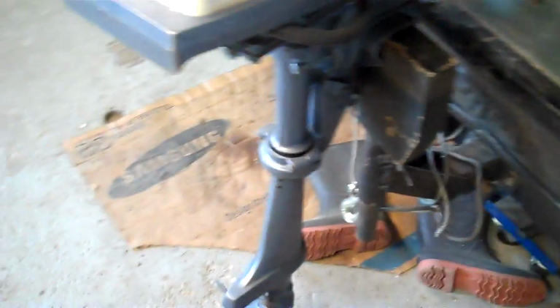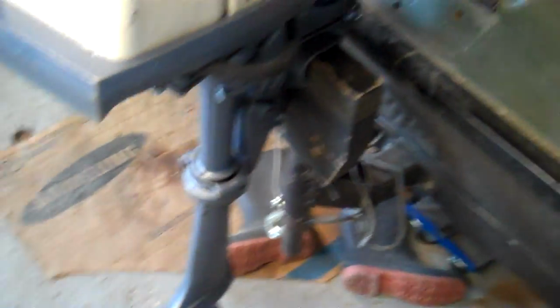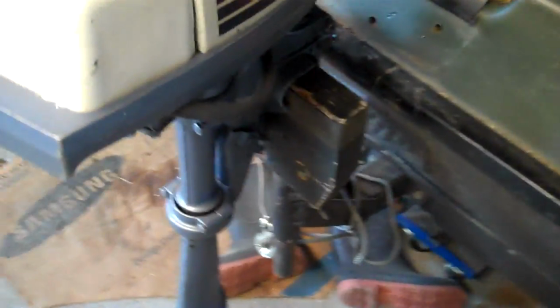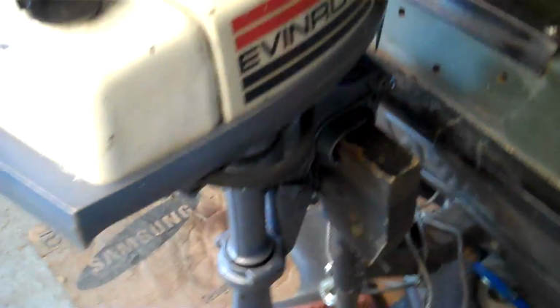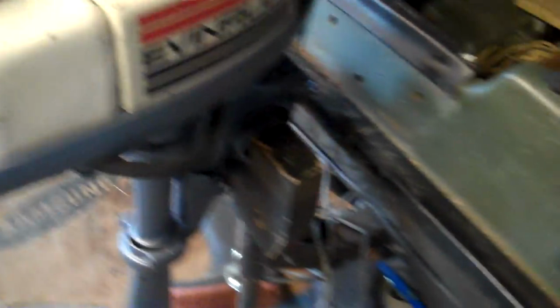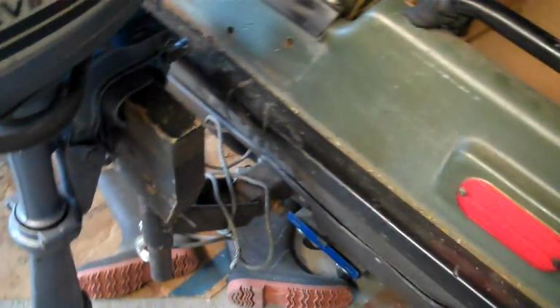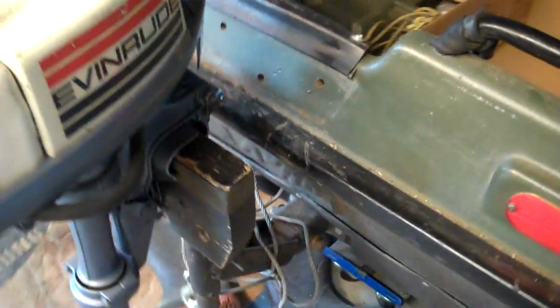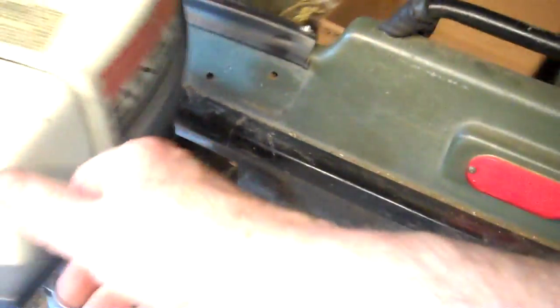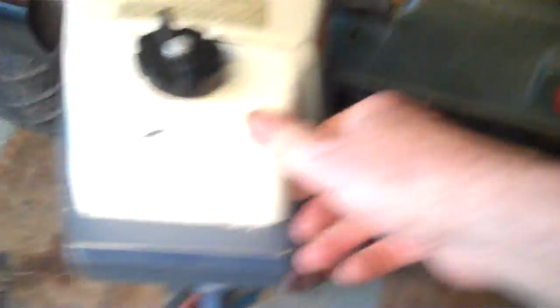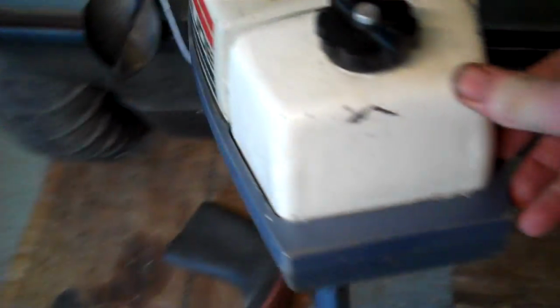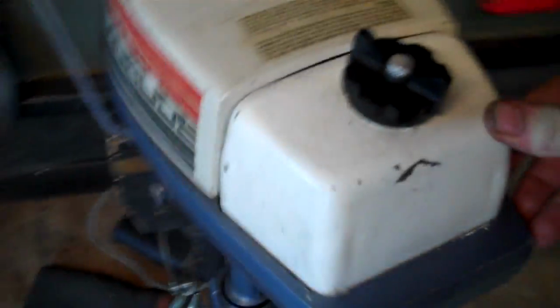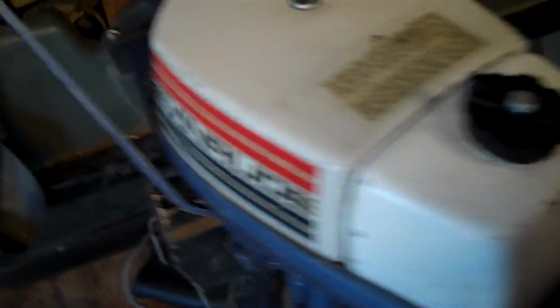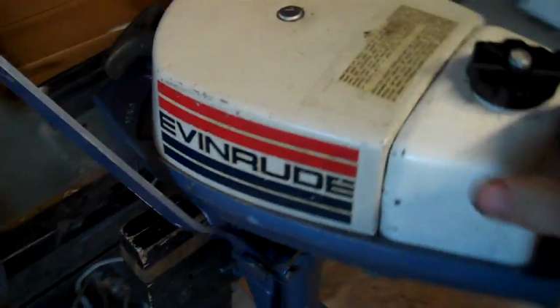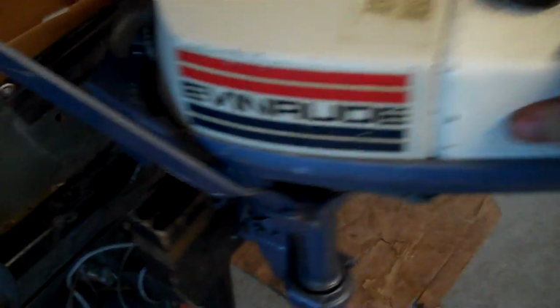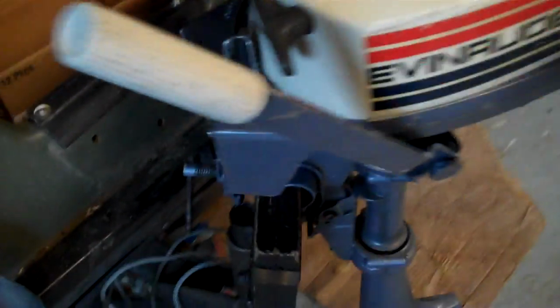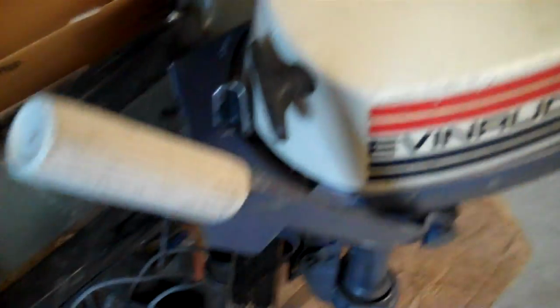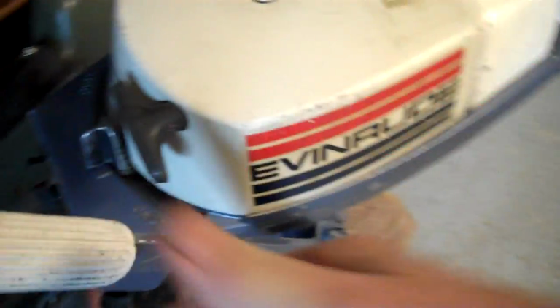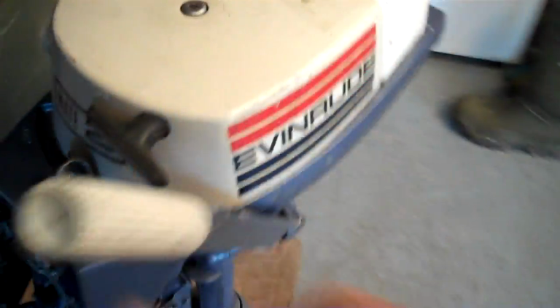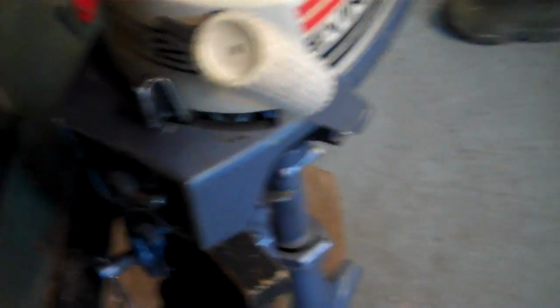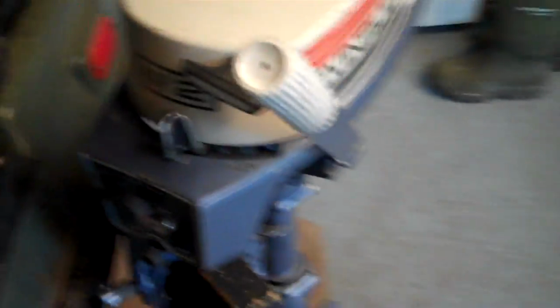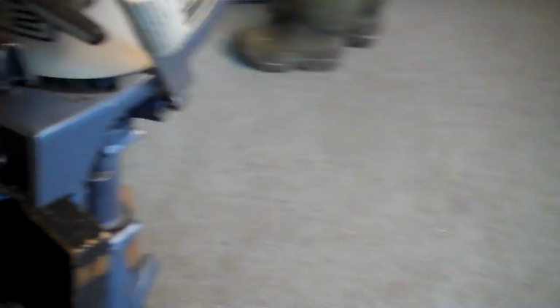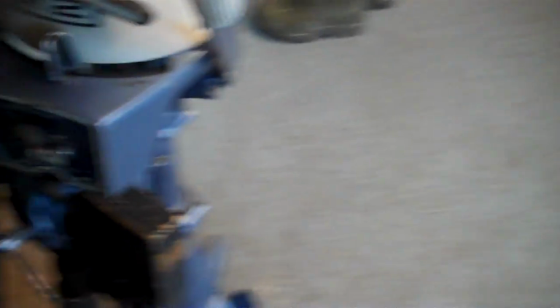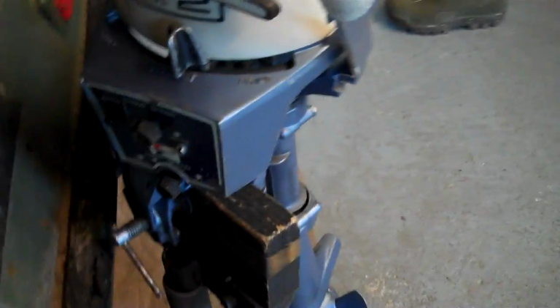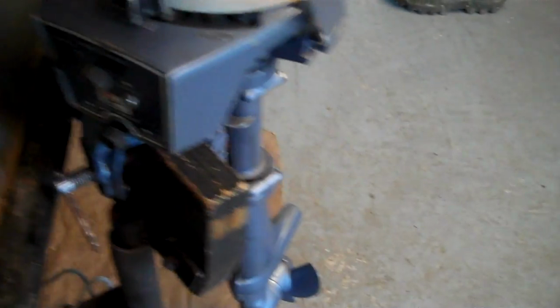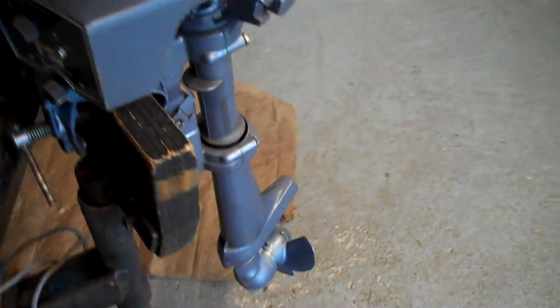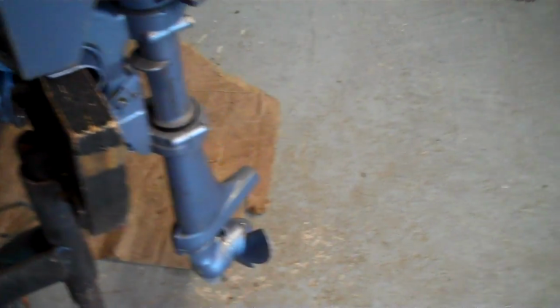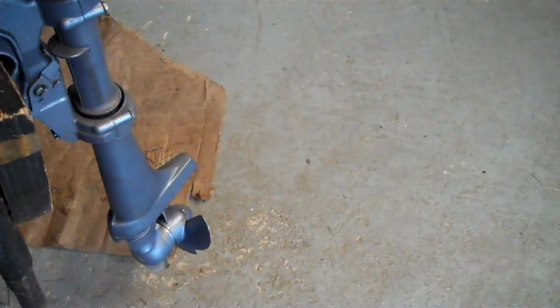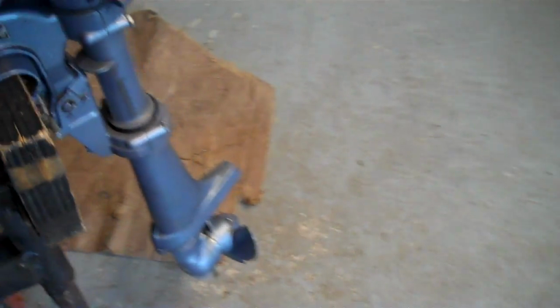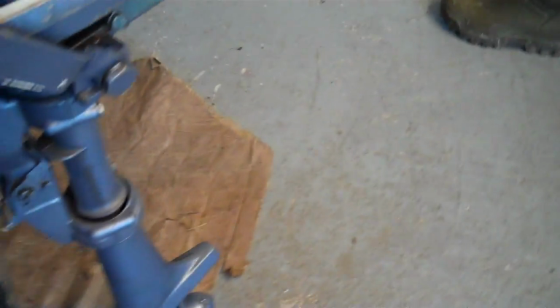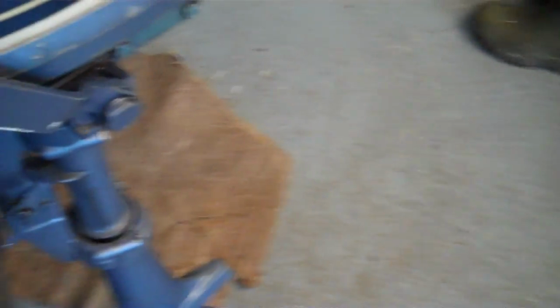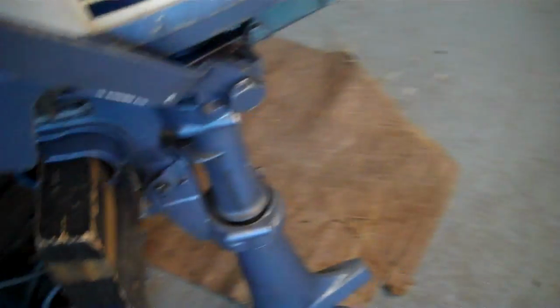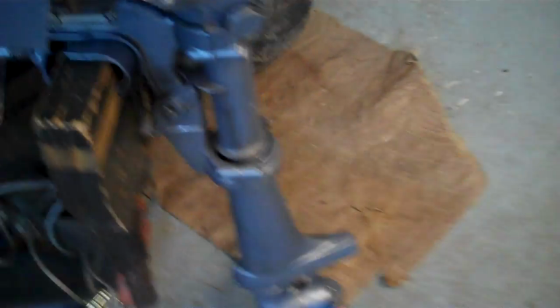Now this is a 1971 Evinrude, 2 horsepower, completely rebuilt last winter.